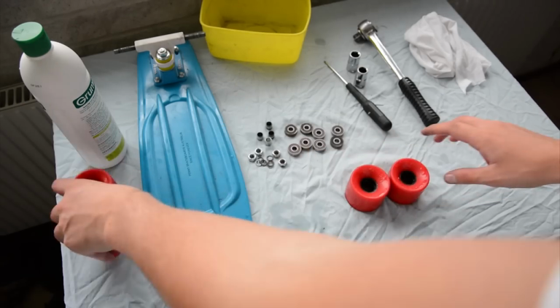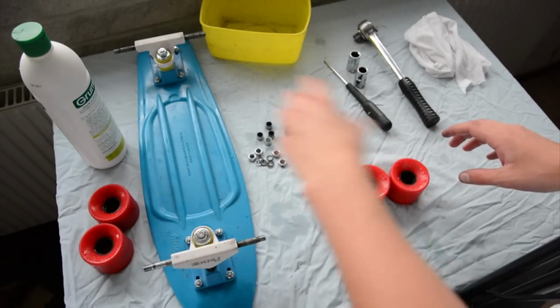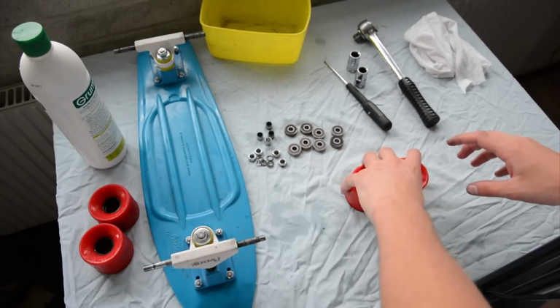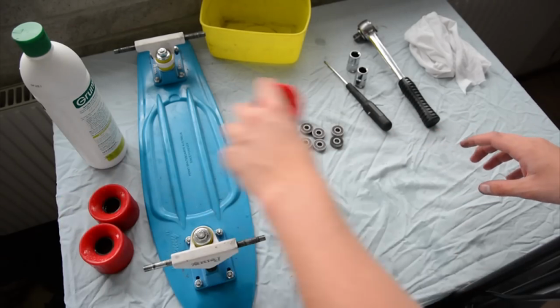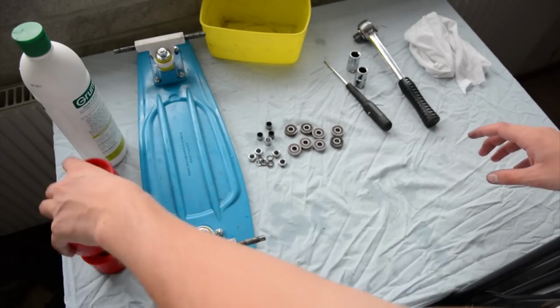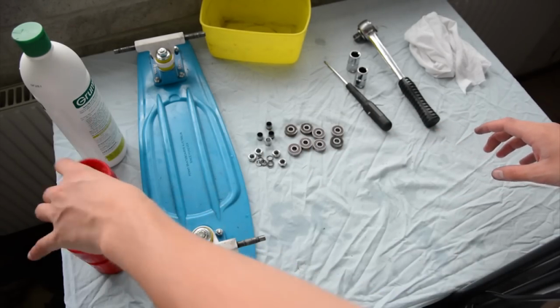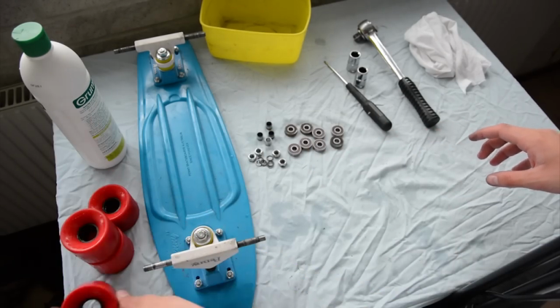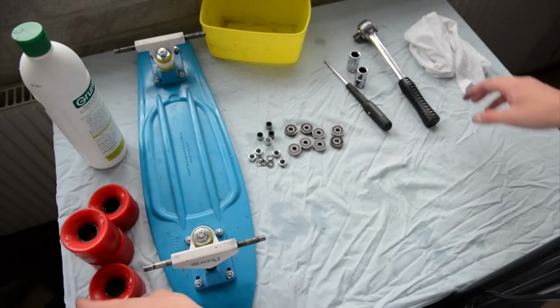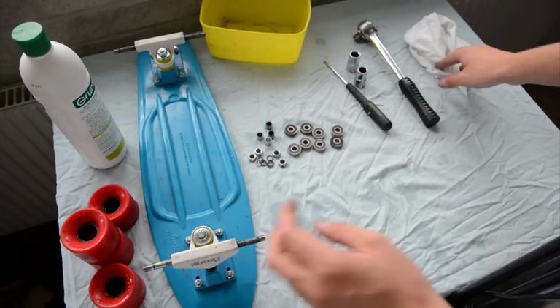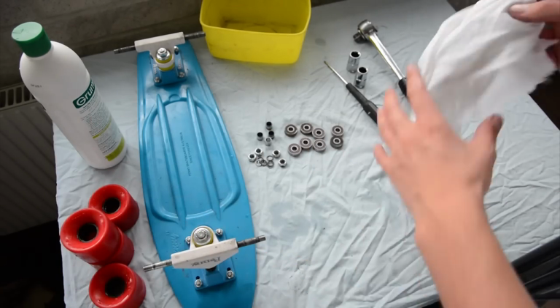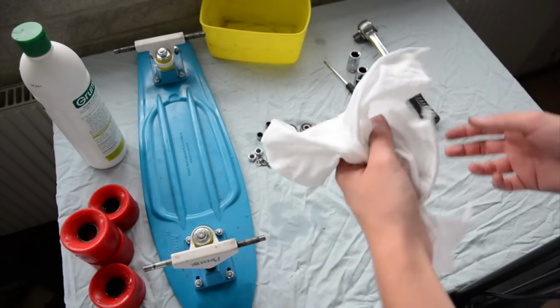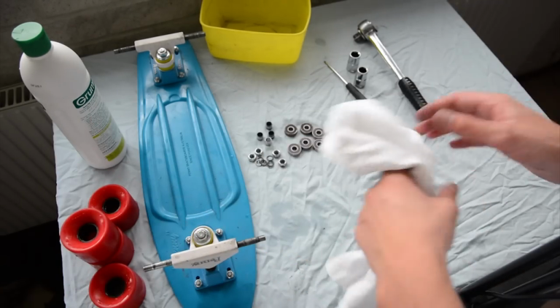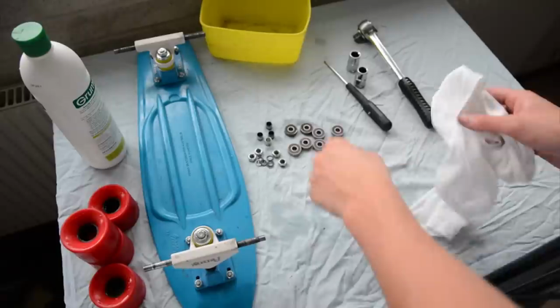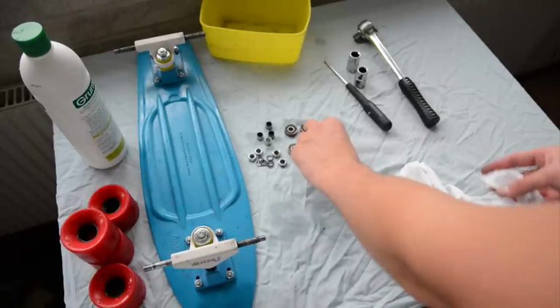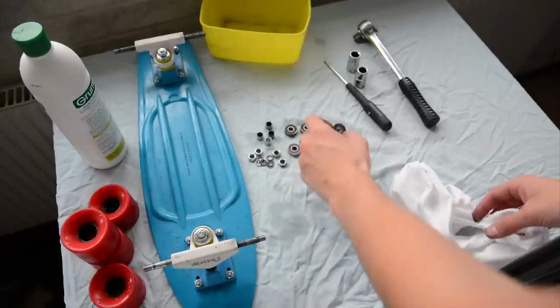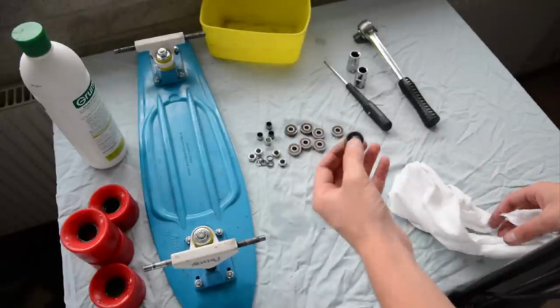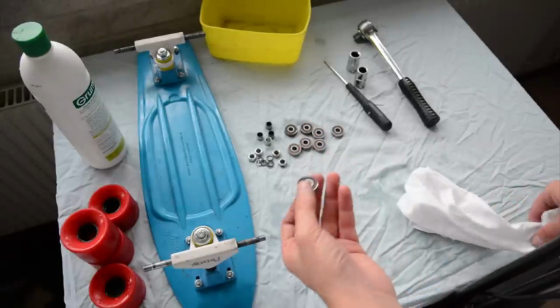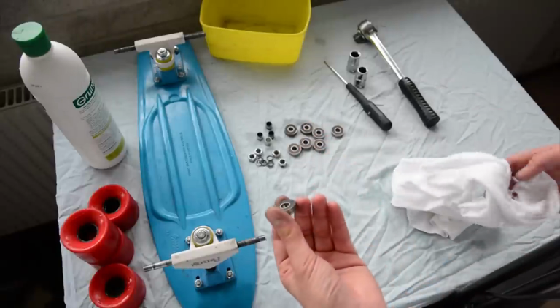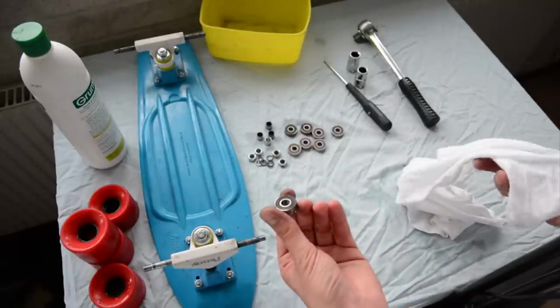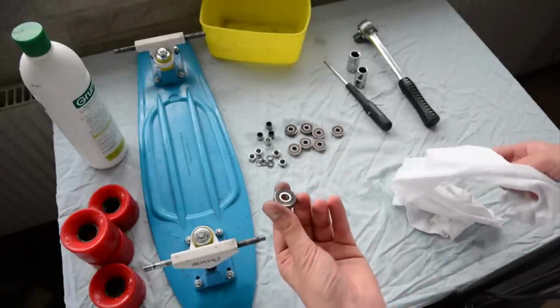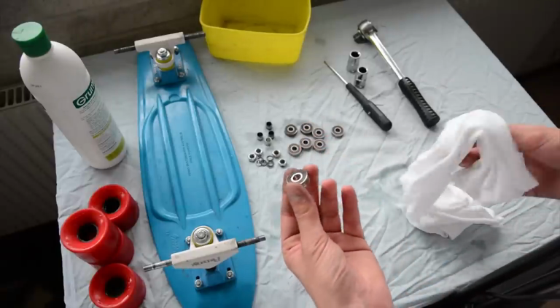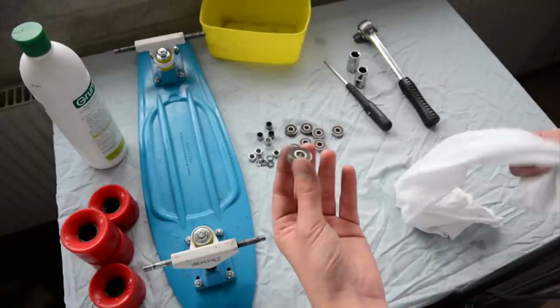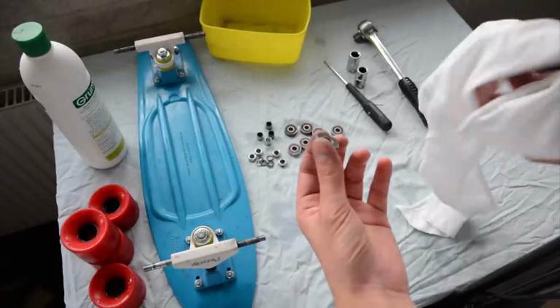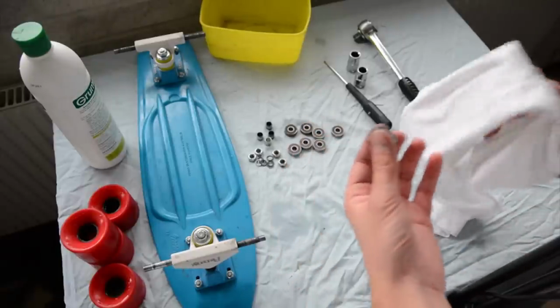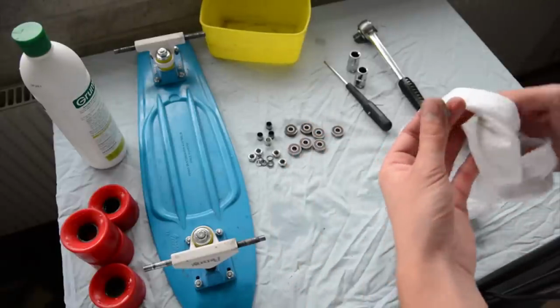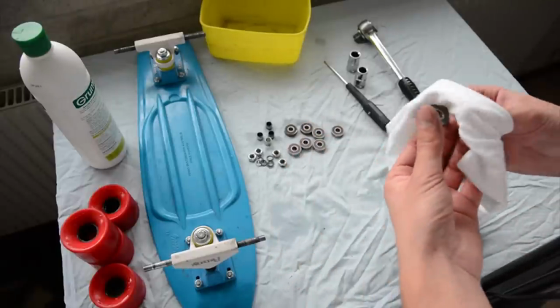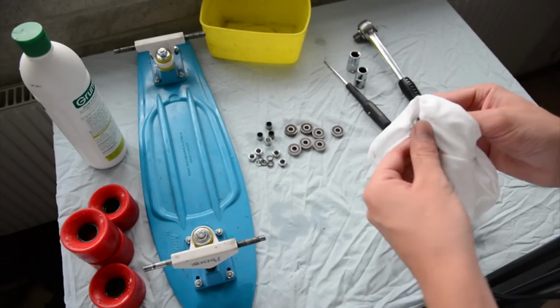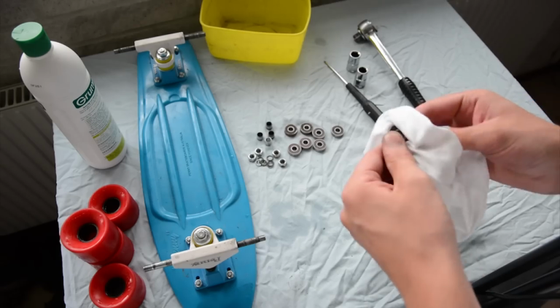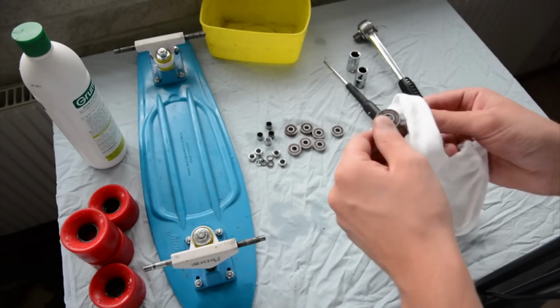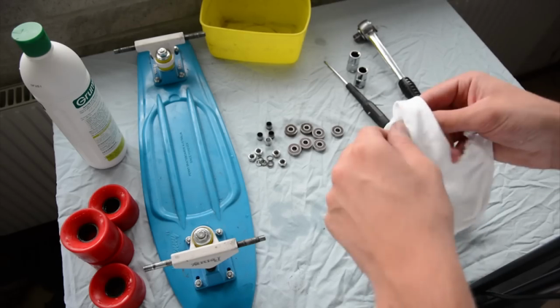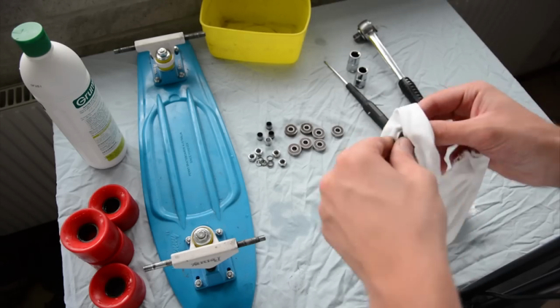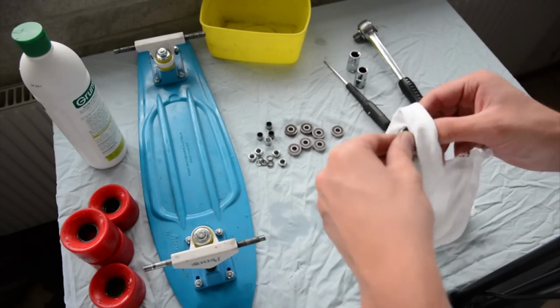We'll put the wheels aside for now and let them dry. We take our cloth and then our bearings — they're a bit dirty on the outside, but there's no problem with that. Just take your towel and wipe it off. And then we can move on to the board itself.